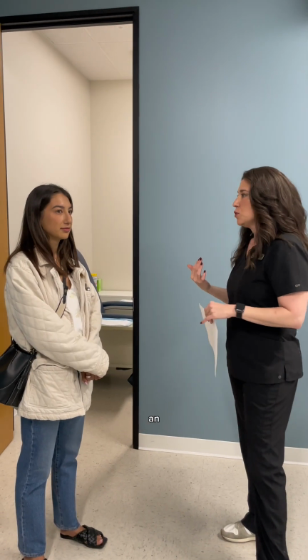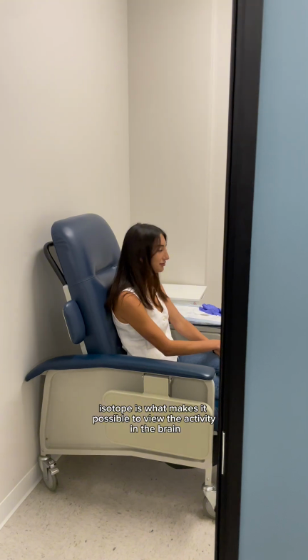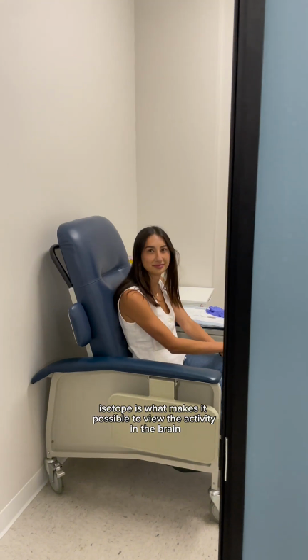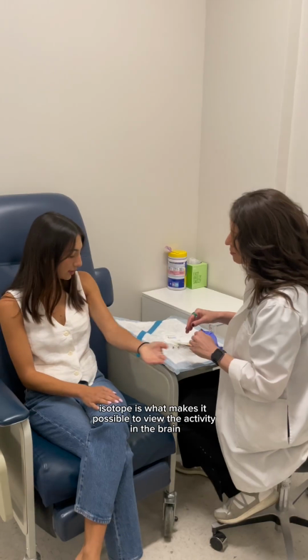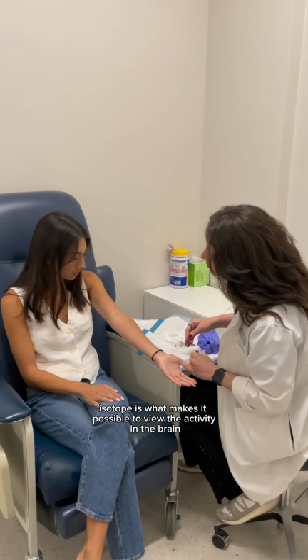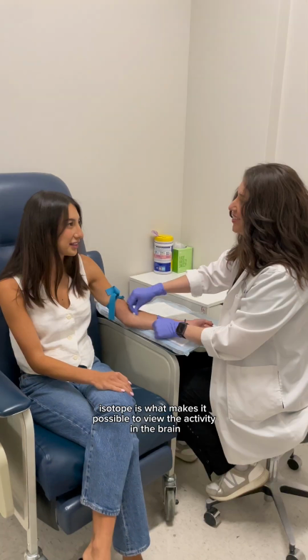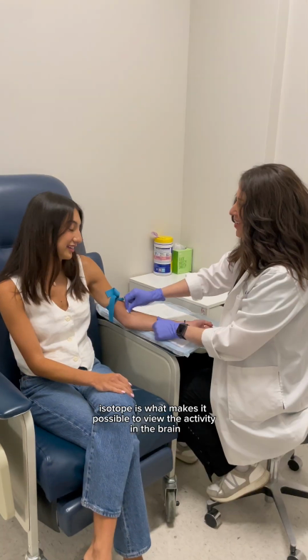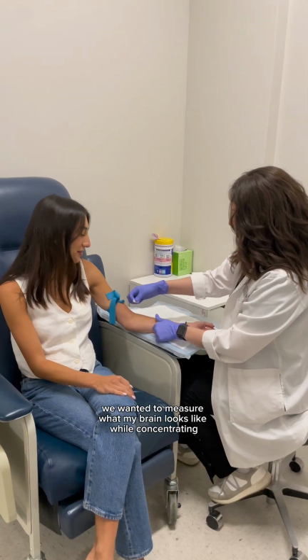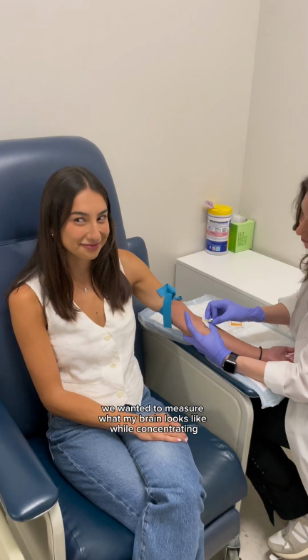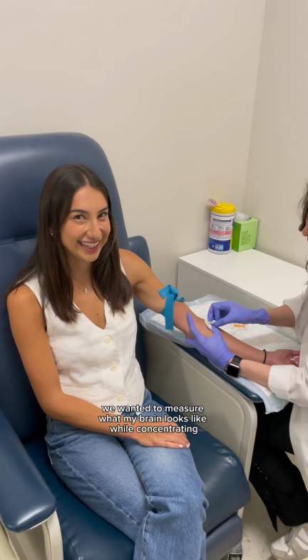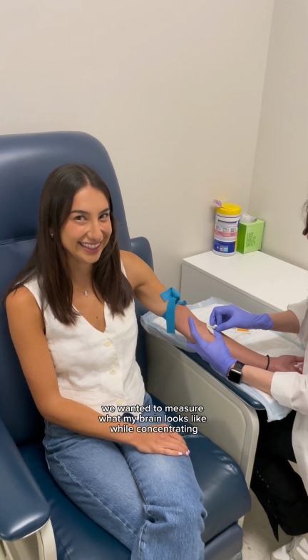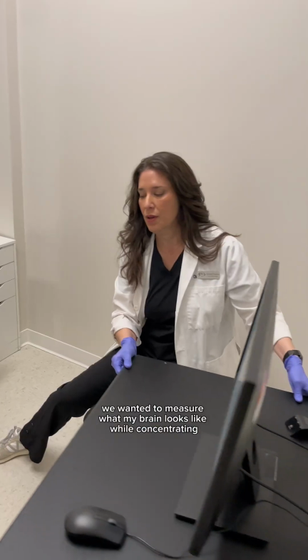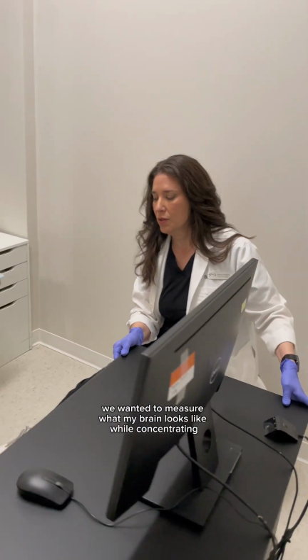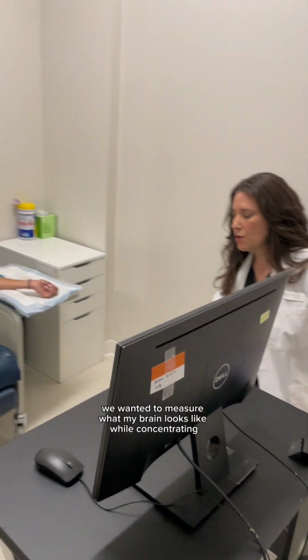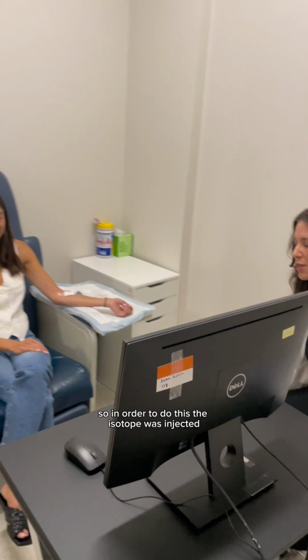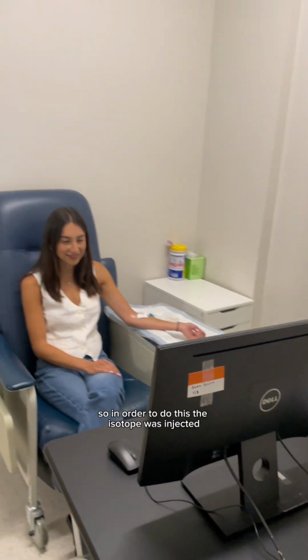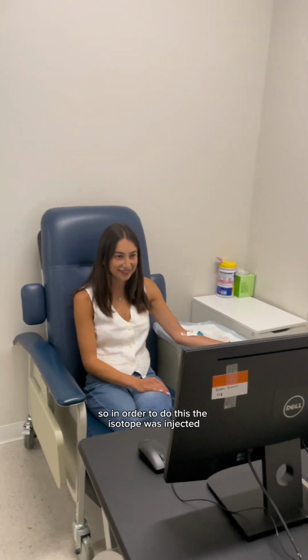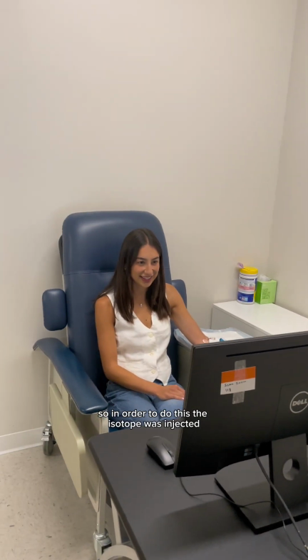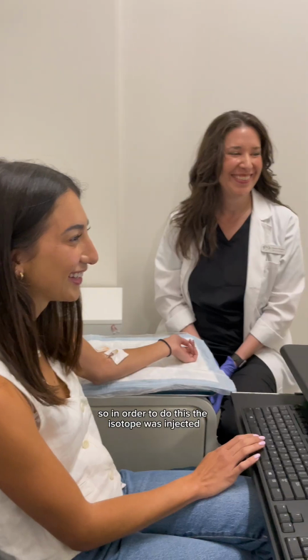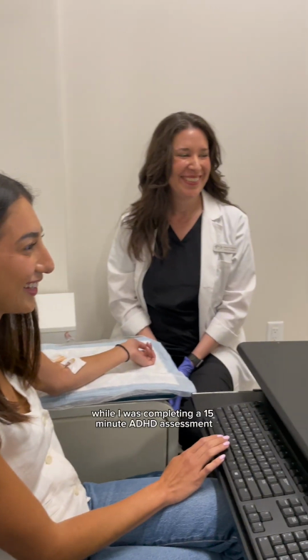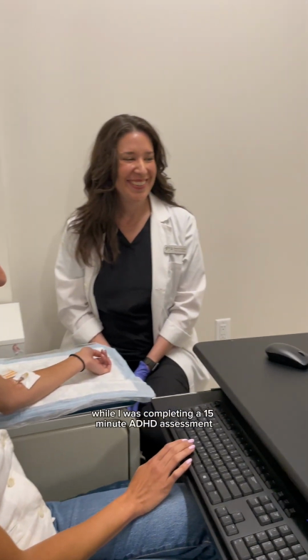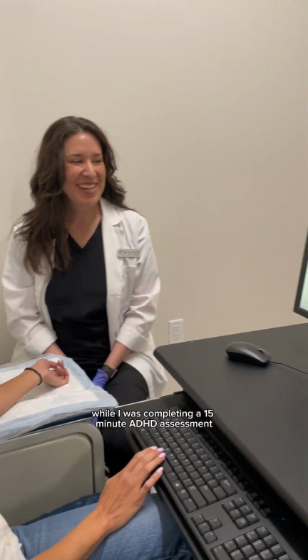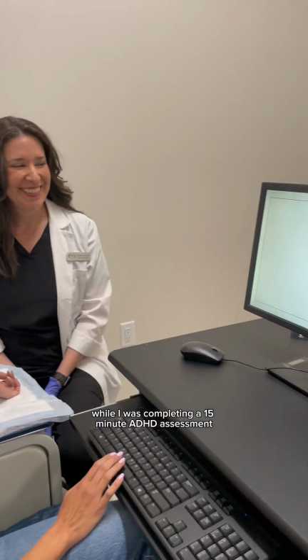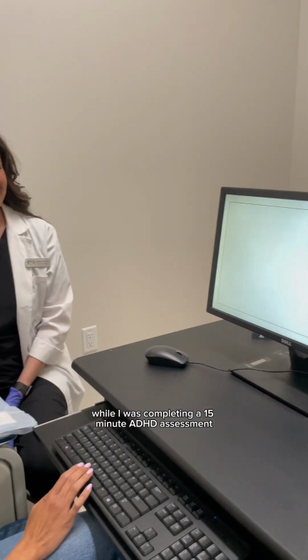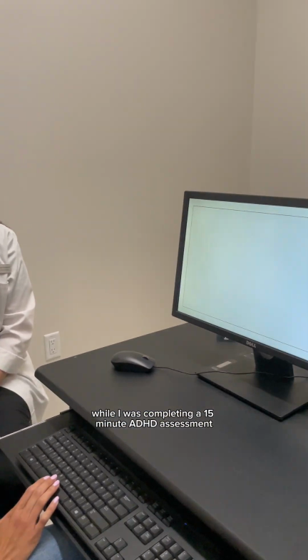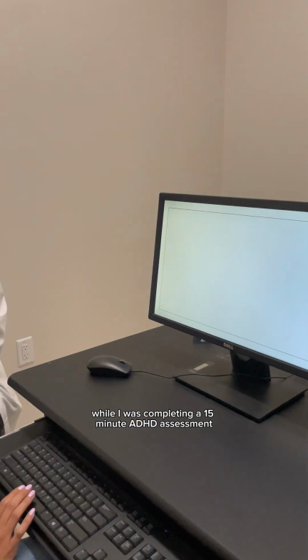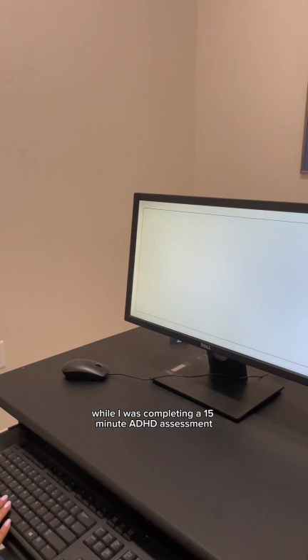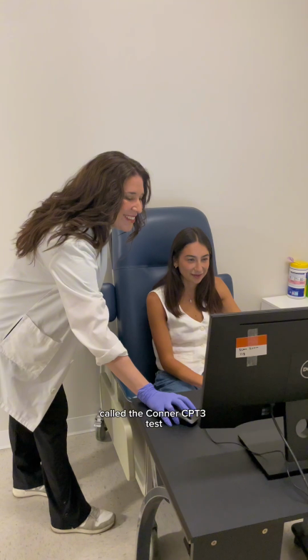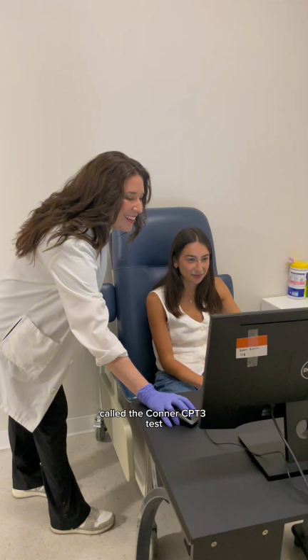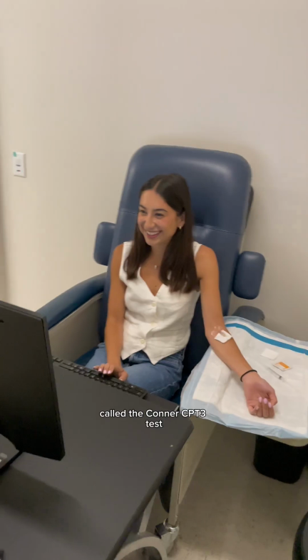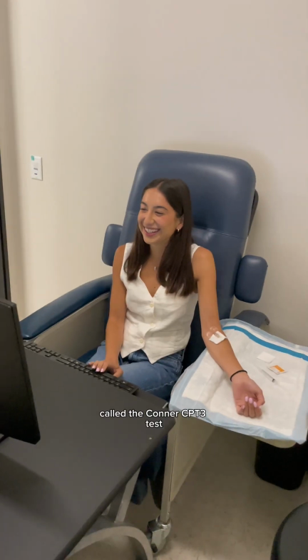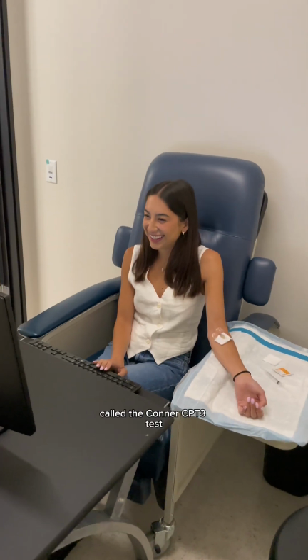An isotope is what makes it possible to view the activity in the brain. We wanted to measure what my brain looks like while concentrating, so the isotope was injected while I was completing a 15-minute ADHD assessment called the Connors CPT-3 test.